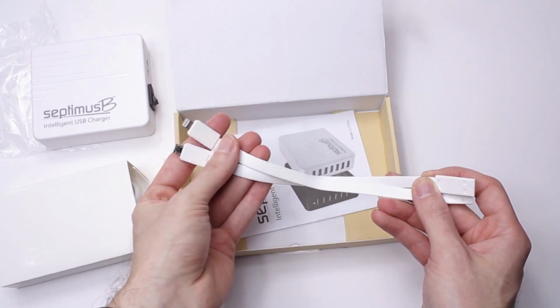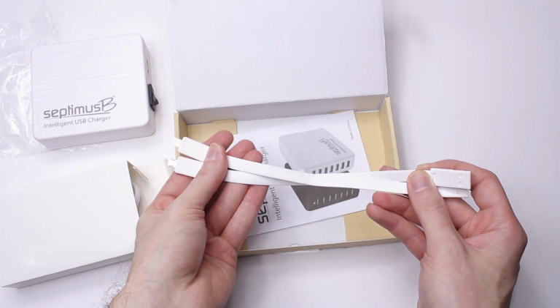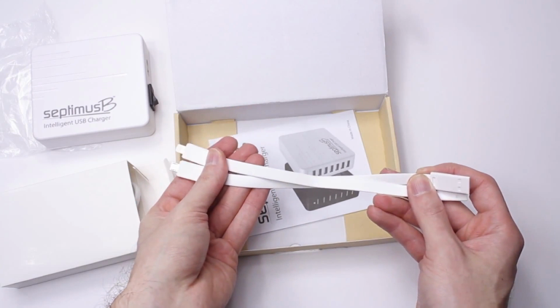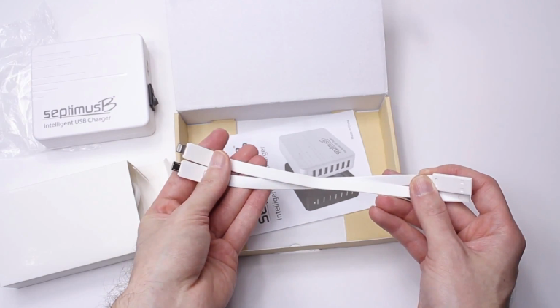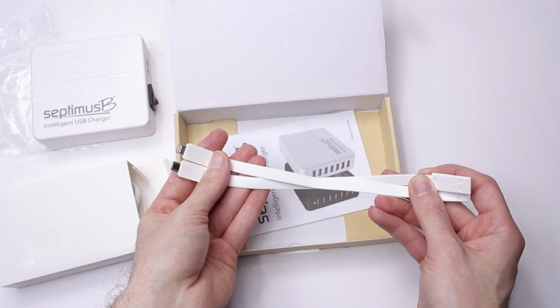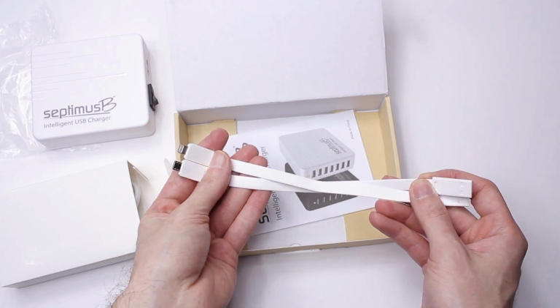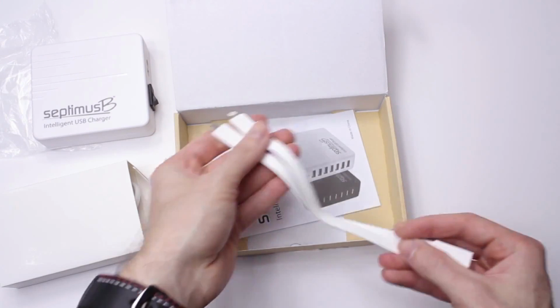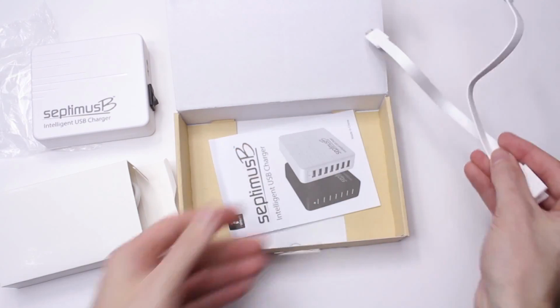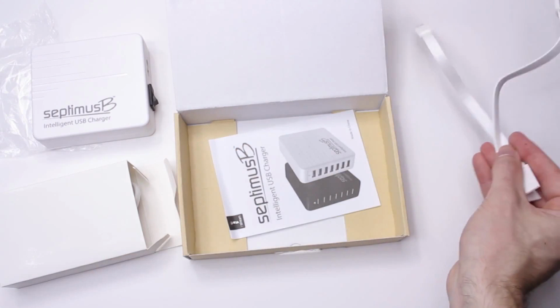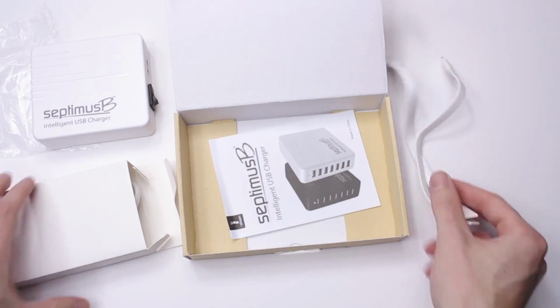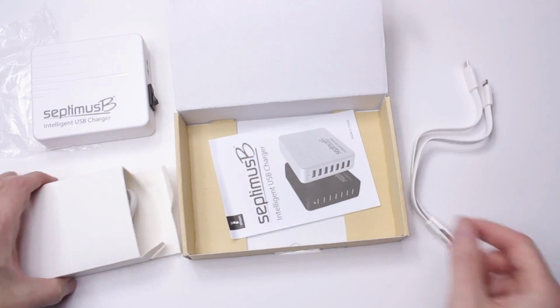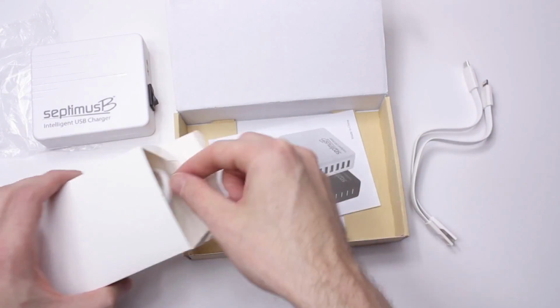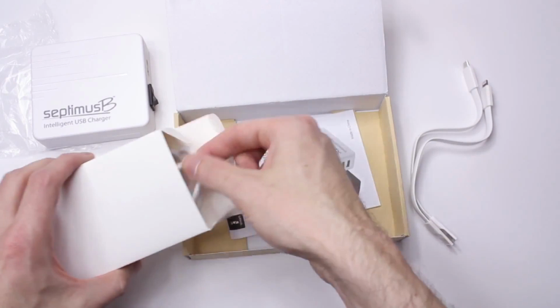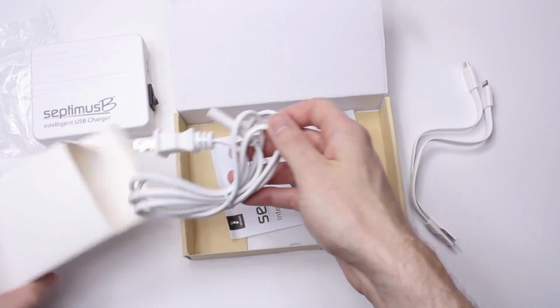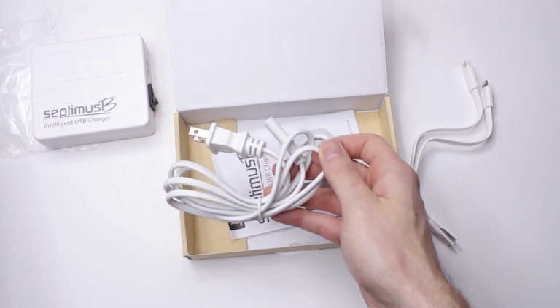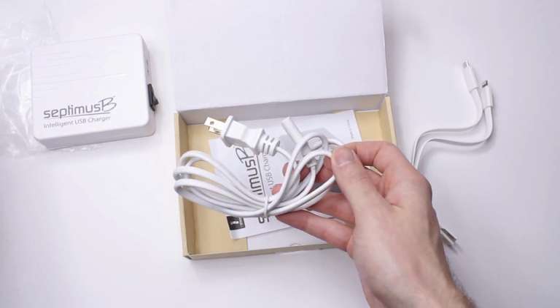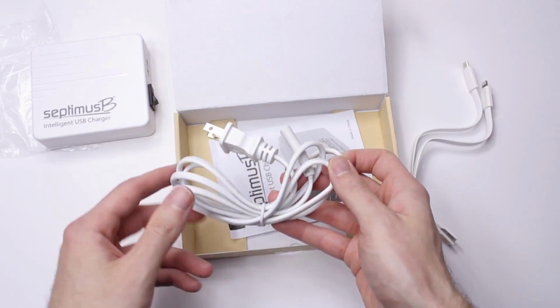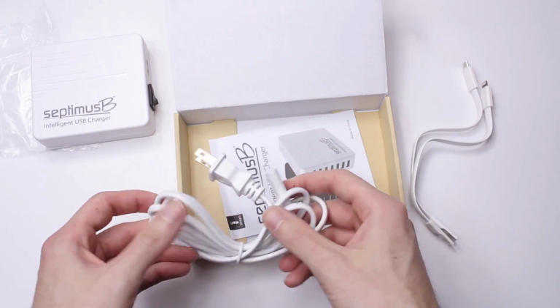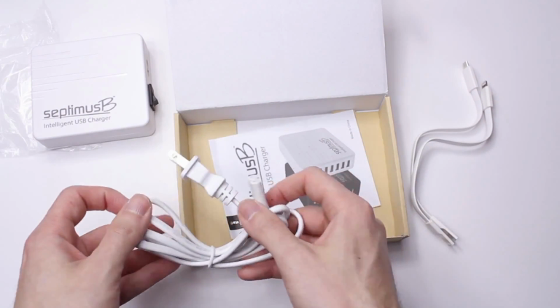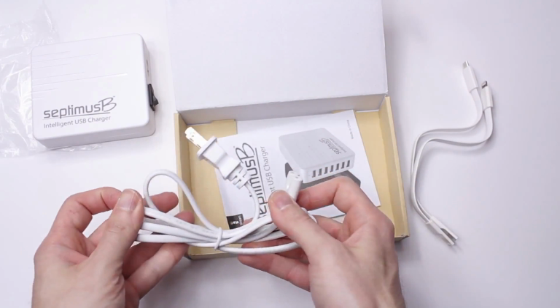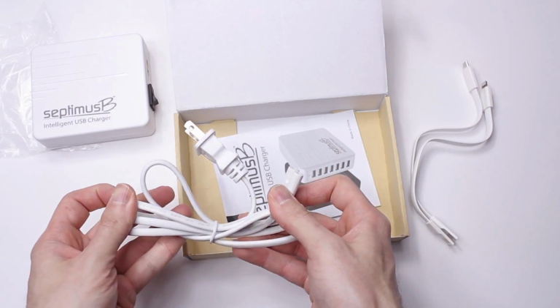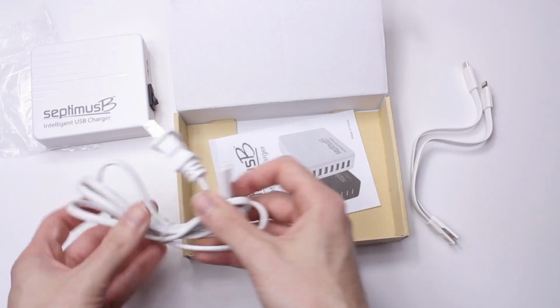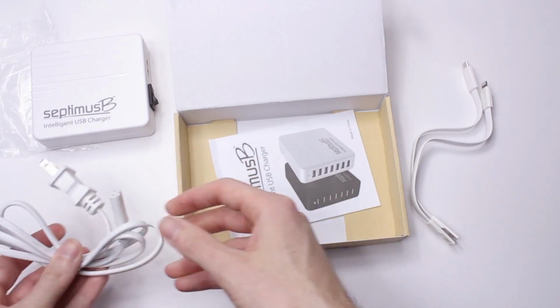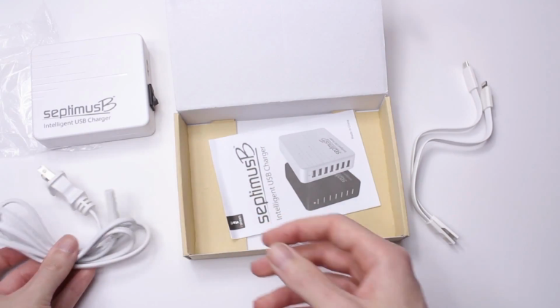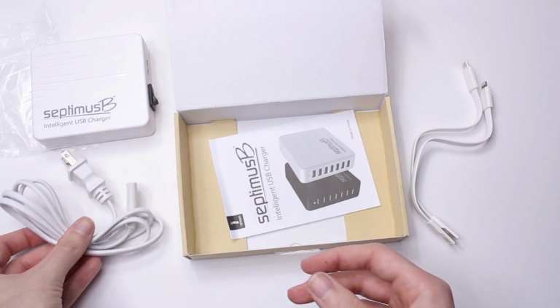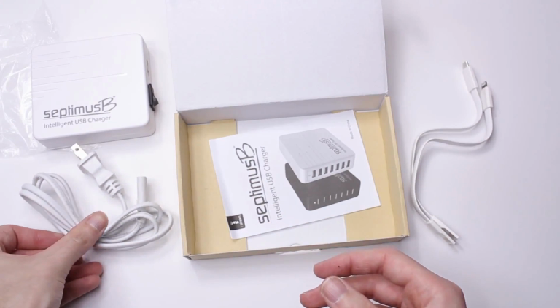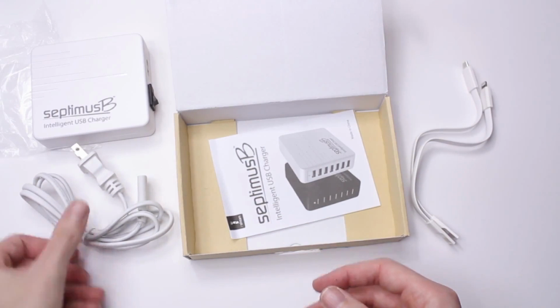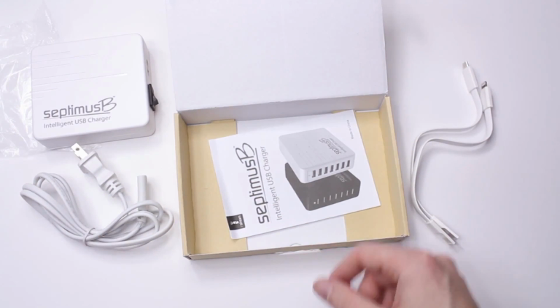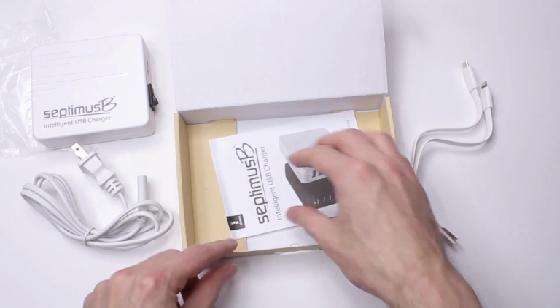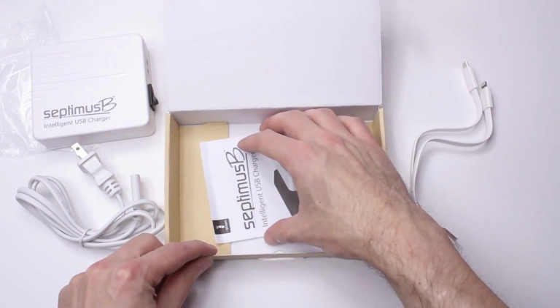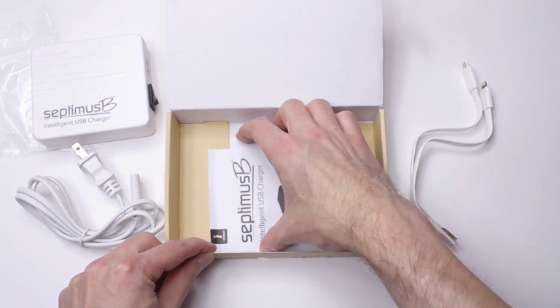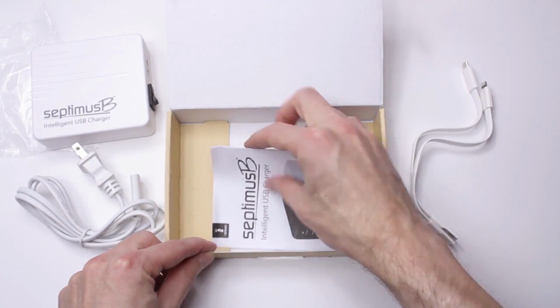However, as short as these are, you probably won't be using them. It's got a maximum of 3 amps on each port and auto-detects how much power to give your devices, along with built-in protection to keep from damaging your devices.